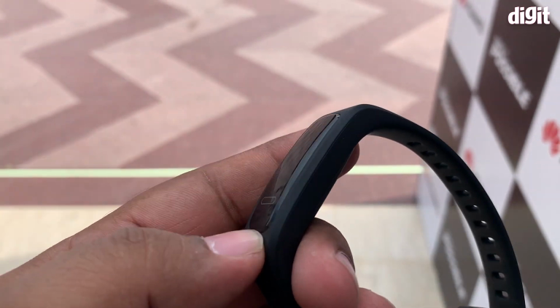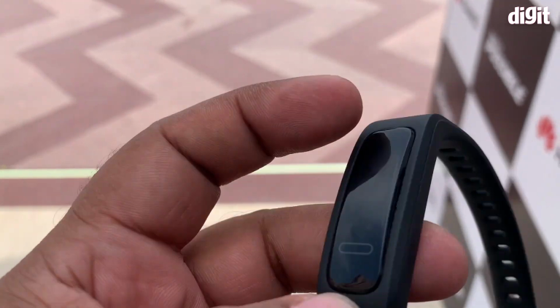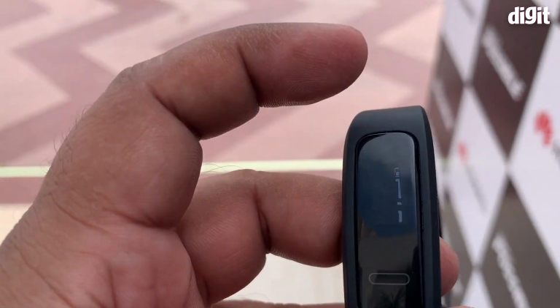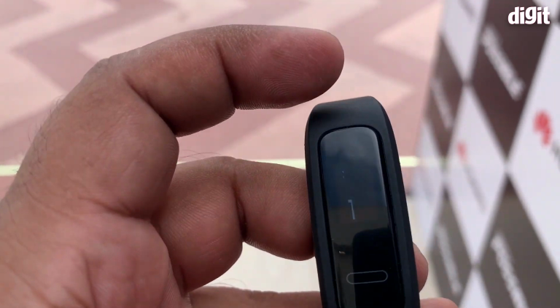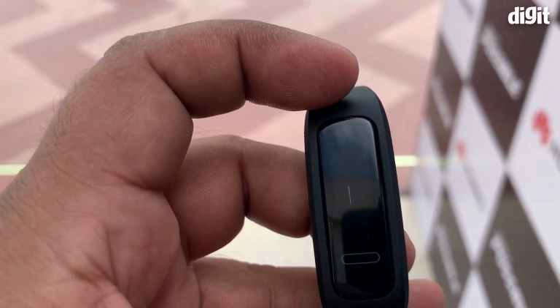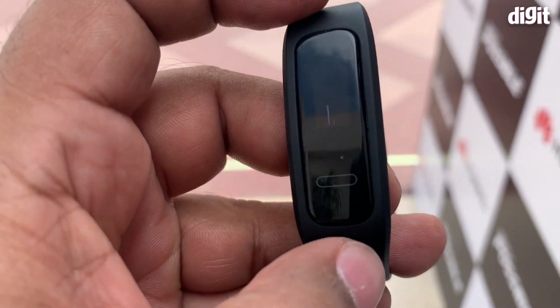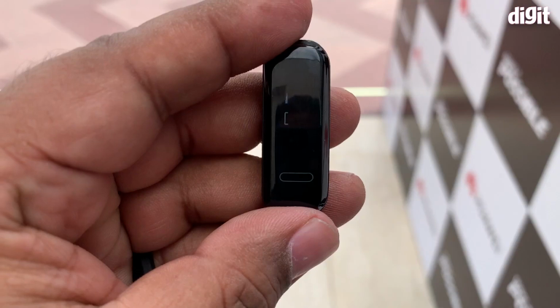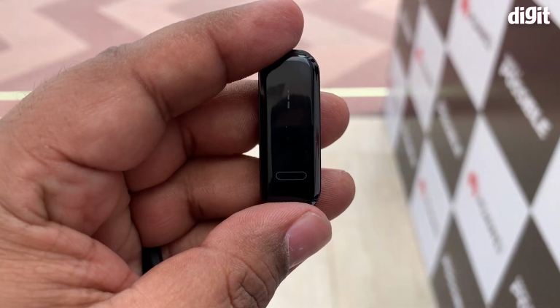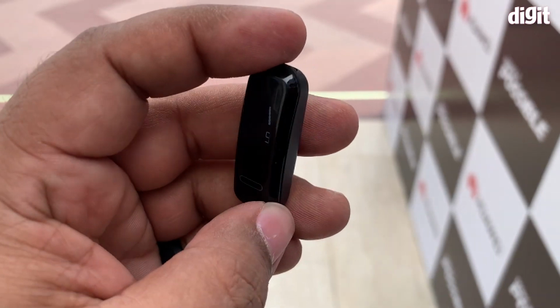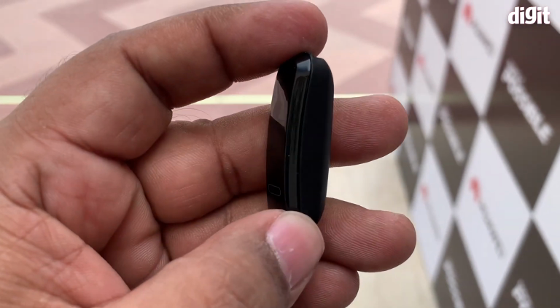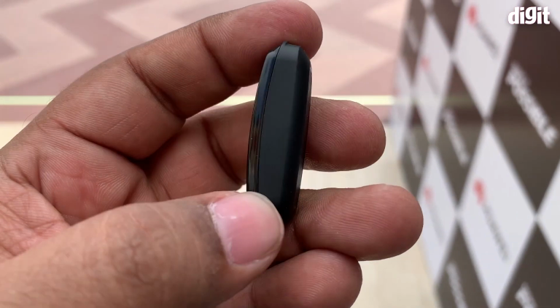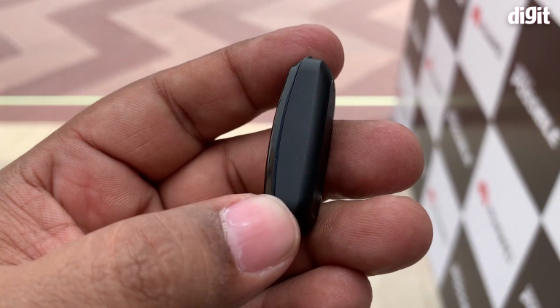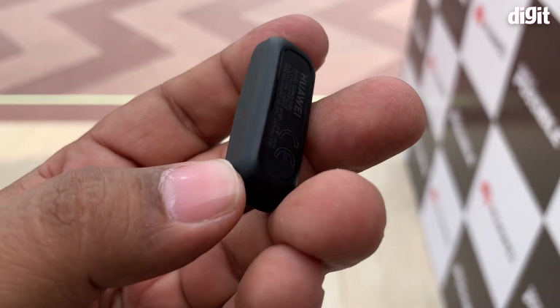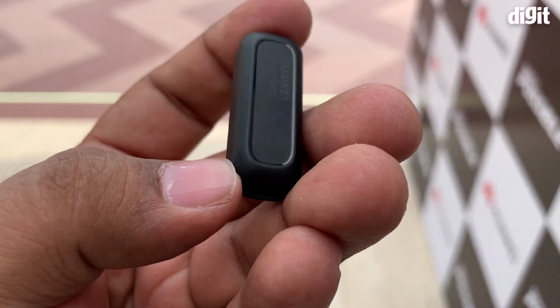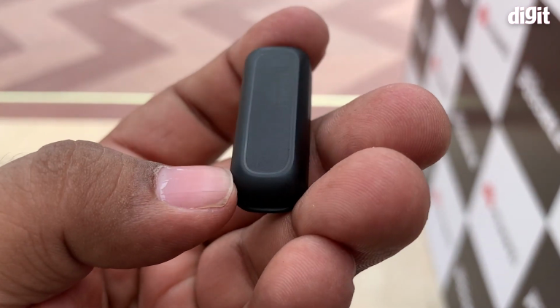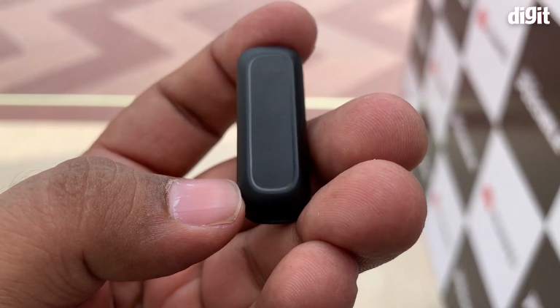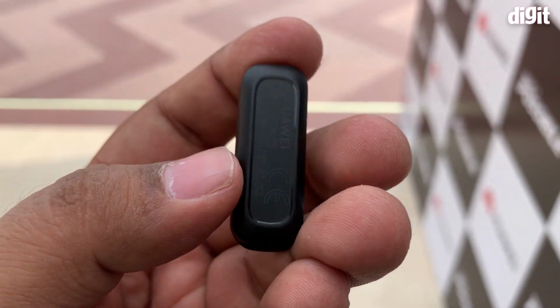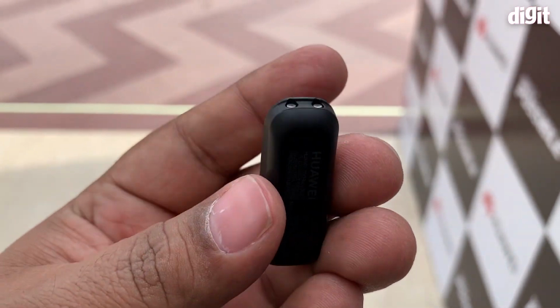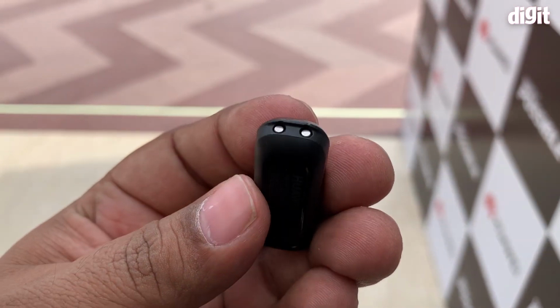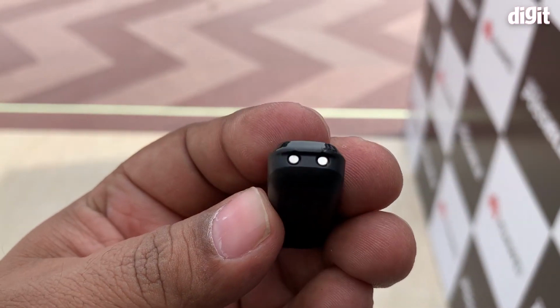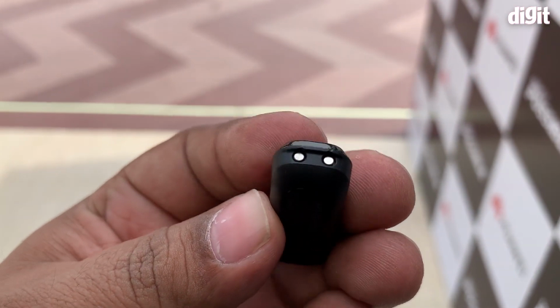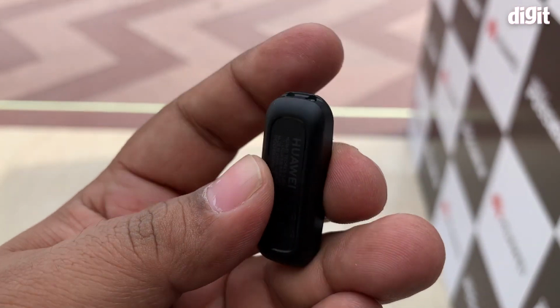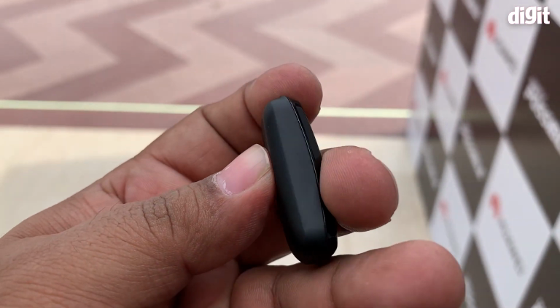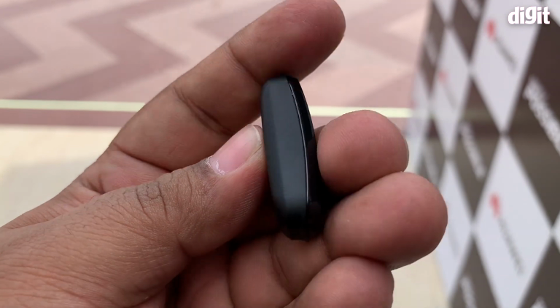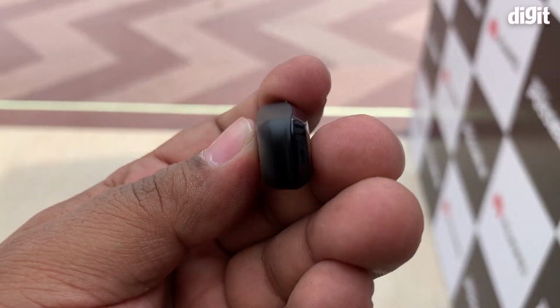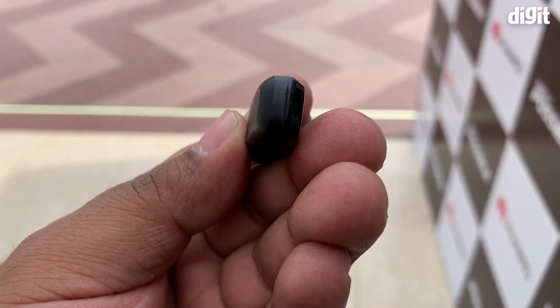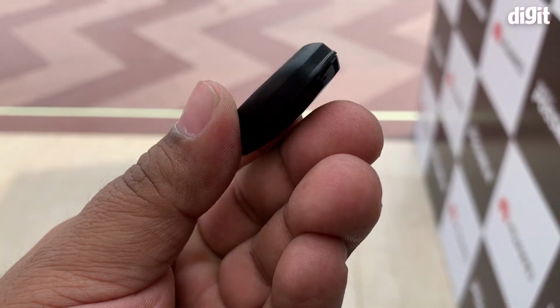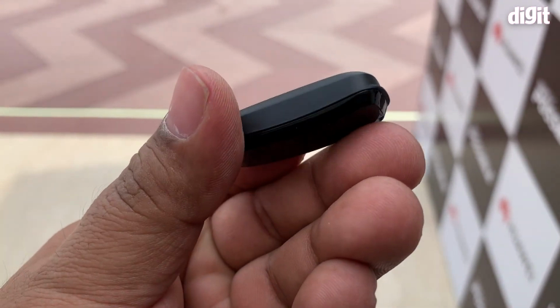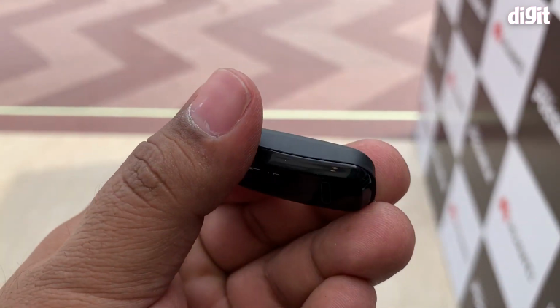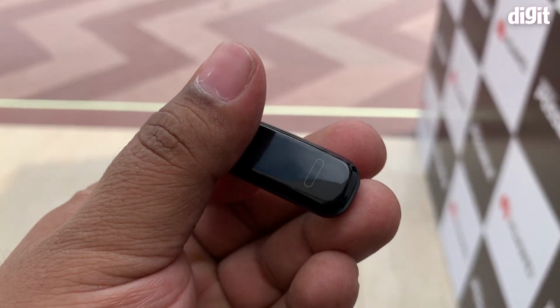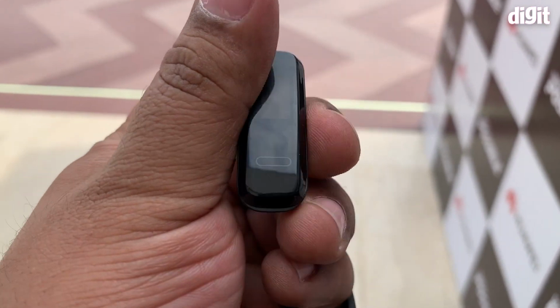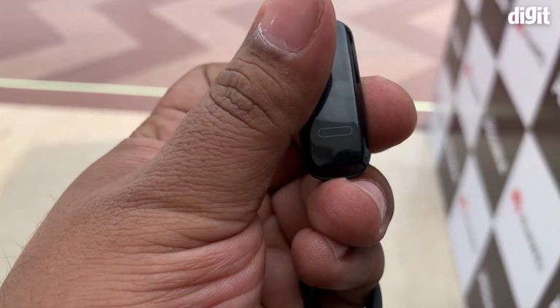What this essentially is, is a fitness tracker — a little piece of plastic. This is the display, embedded in here, and you can actually take it out of the case and put it inside your shoe and go for a run if you want, or you can wear it on your wrist.